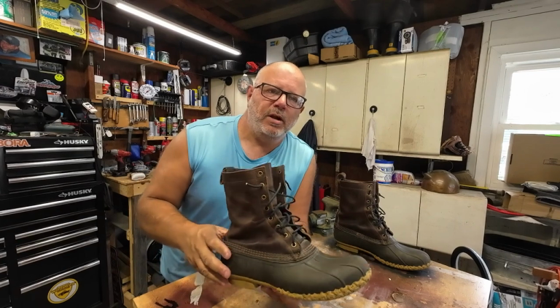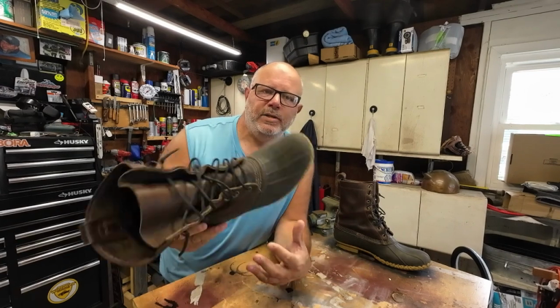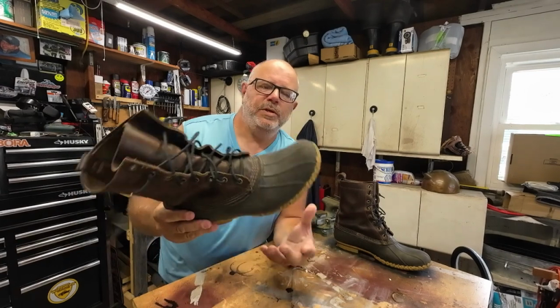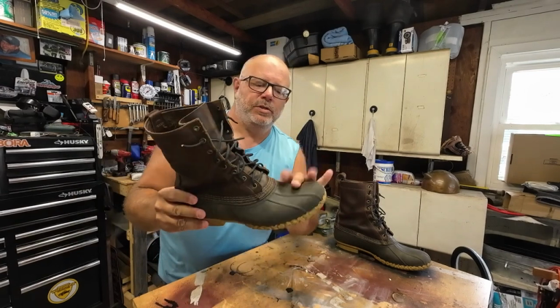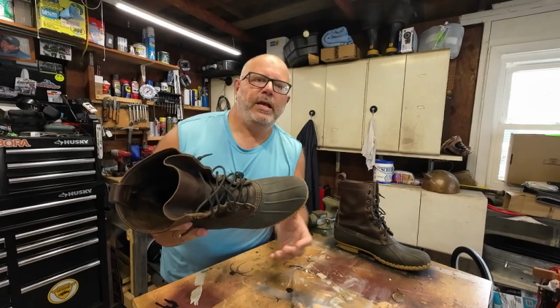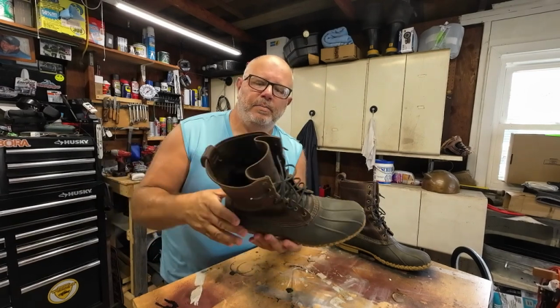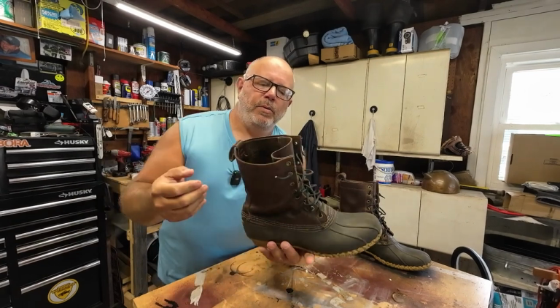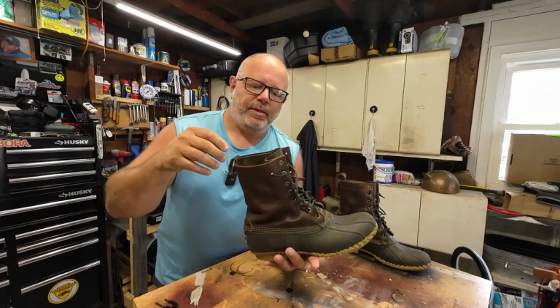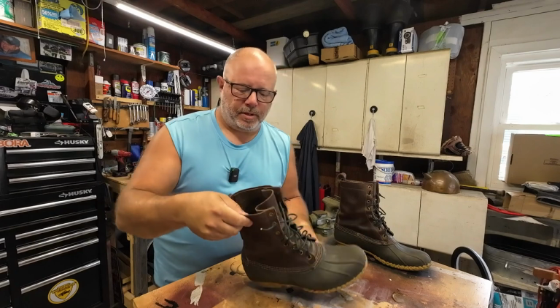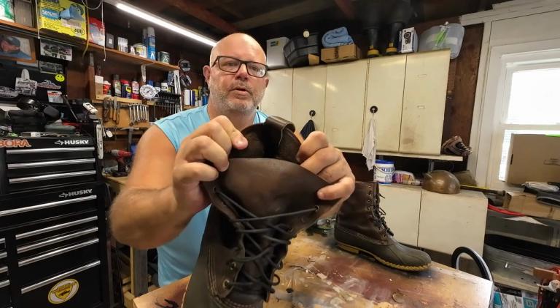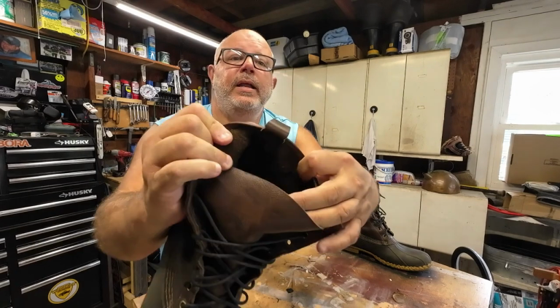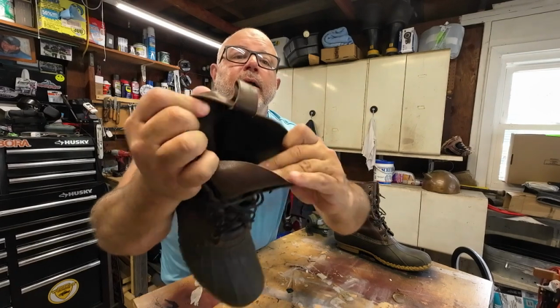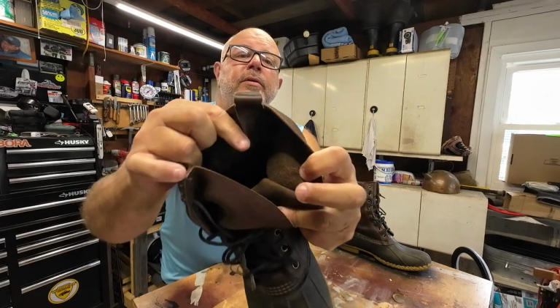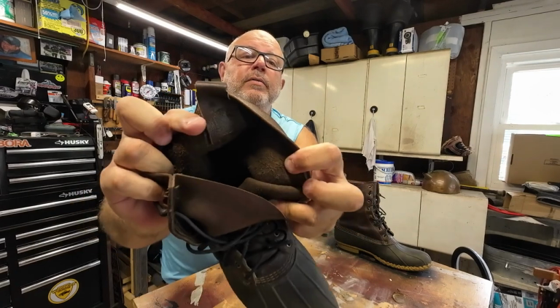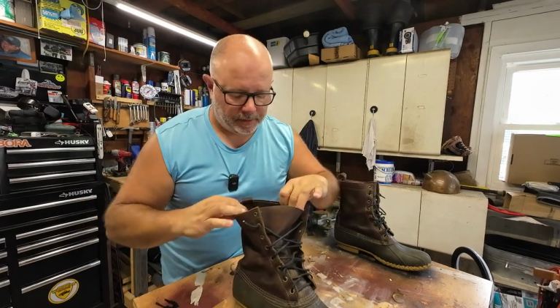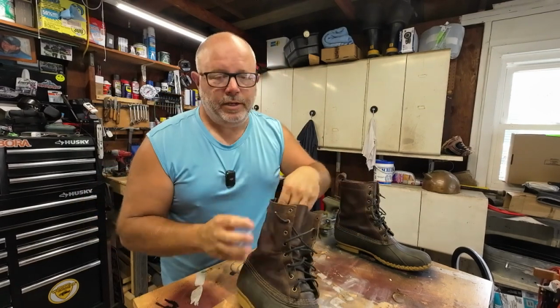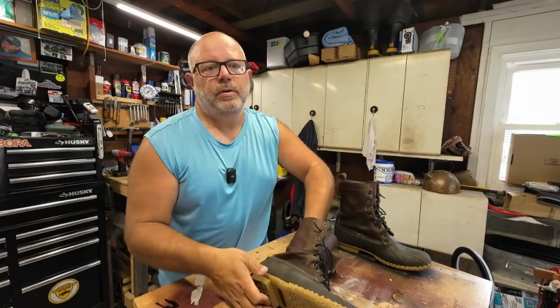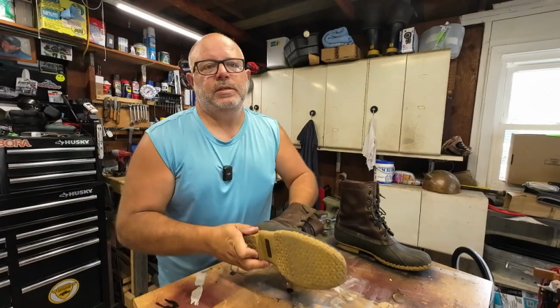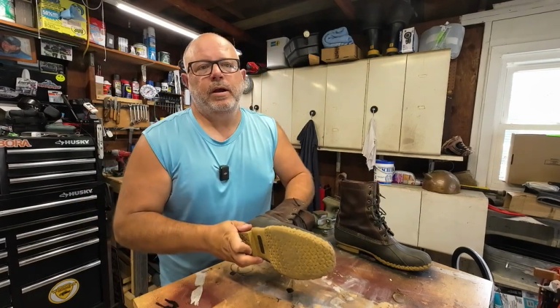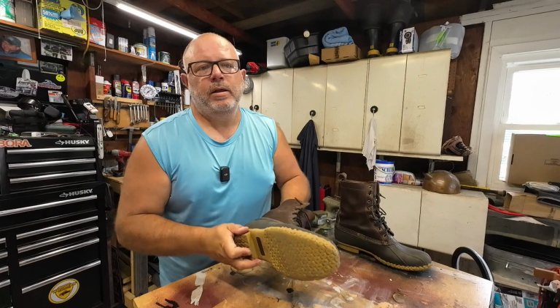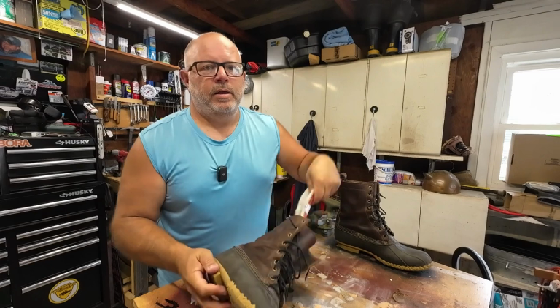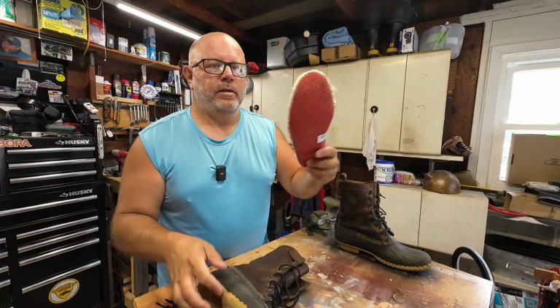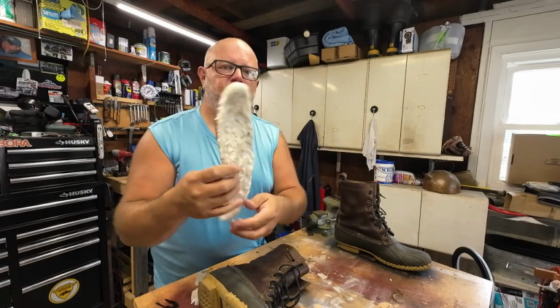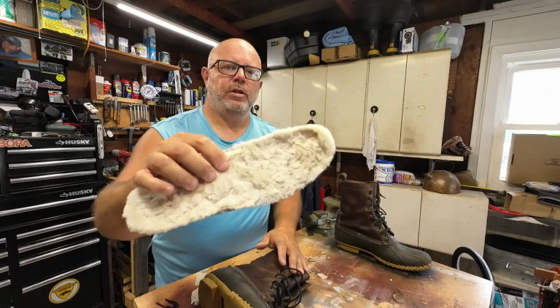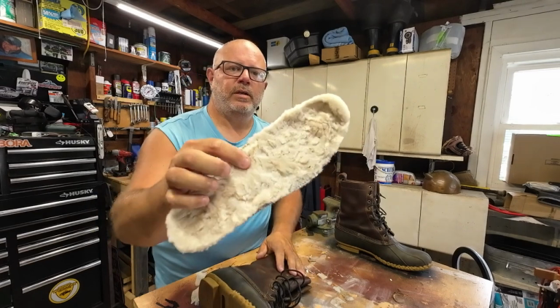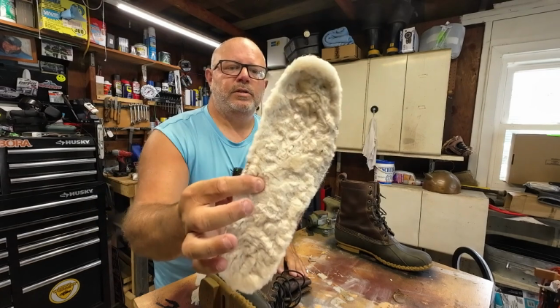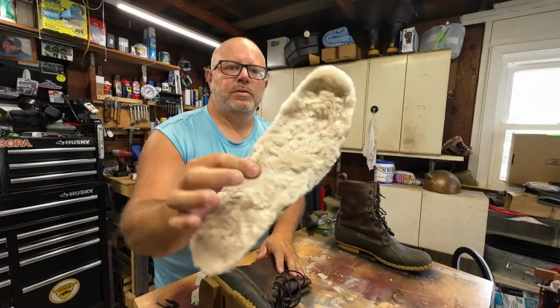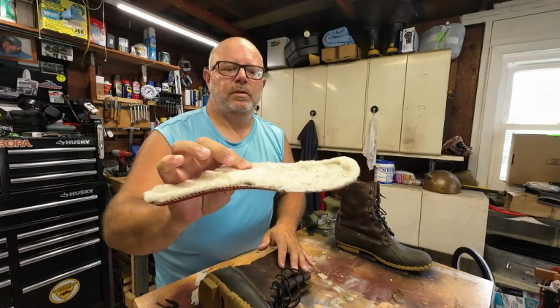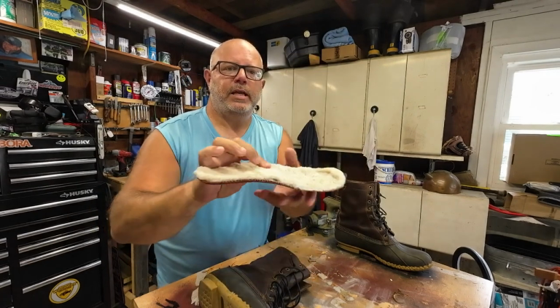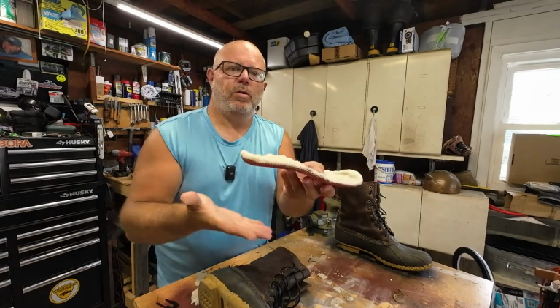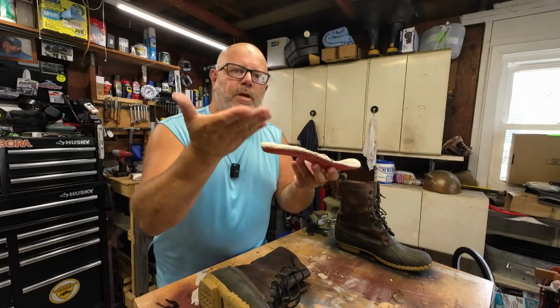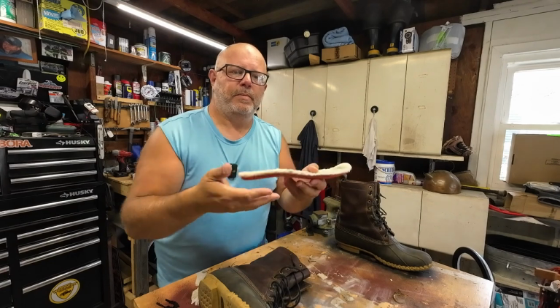Let's talk about warmth. These aren't warm because they're unlined — it's basically just an unlined rubber boot with a leather upper, there's no lining in there whatsoever. So what I do is wear shearling insoles, which keeps the cold from coming up from the bottom.